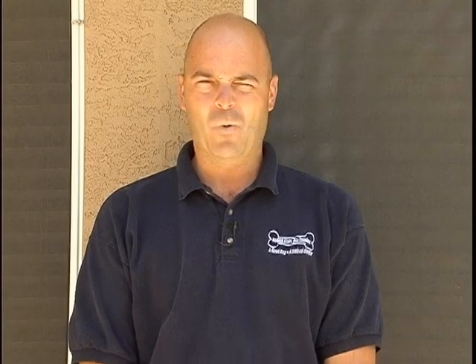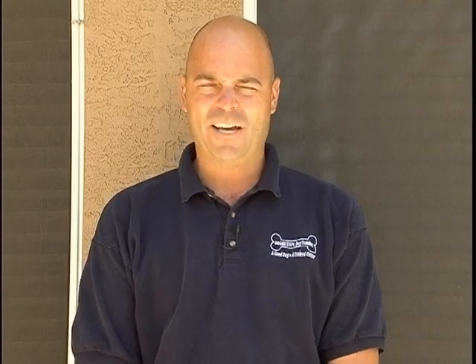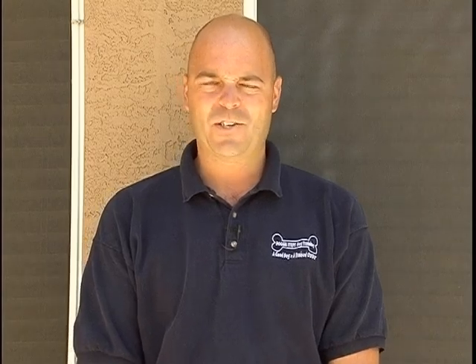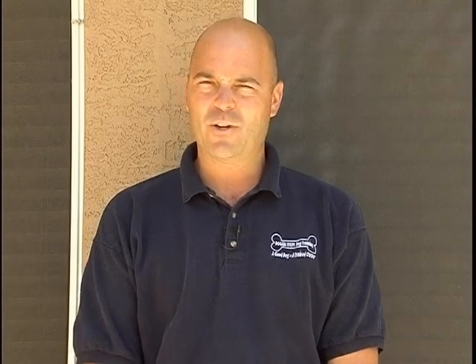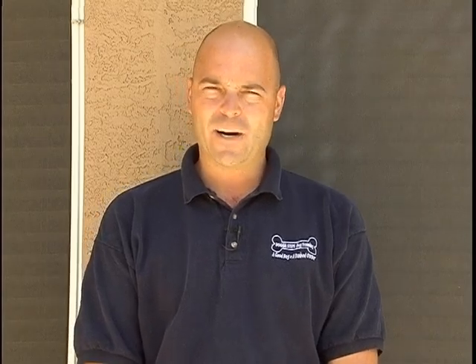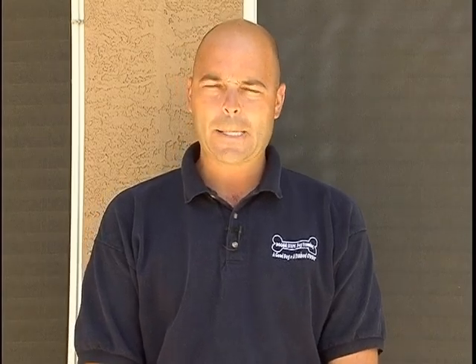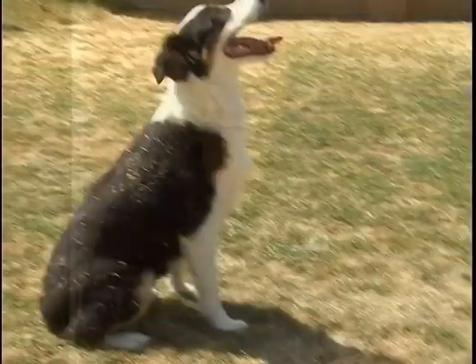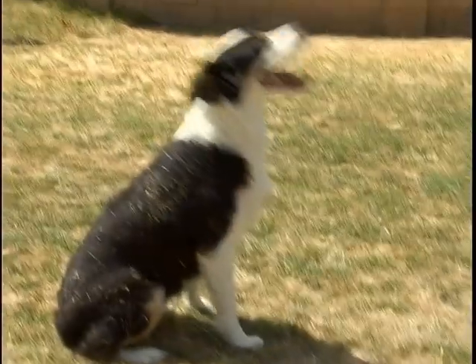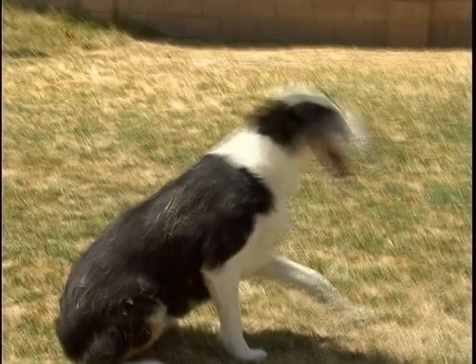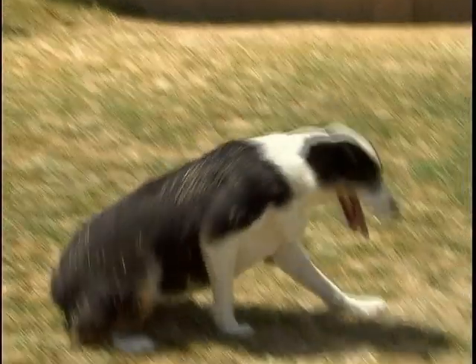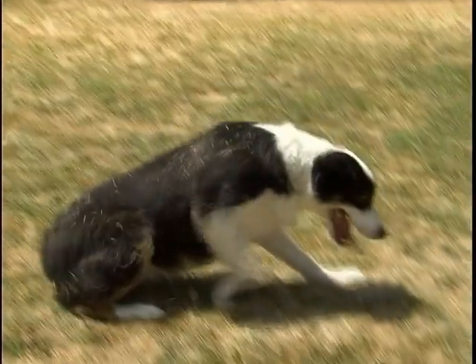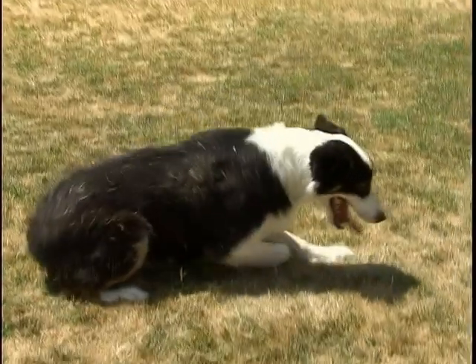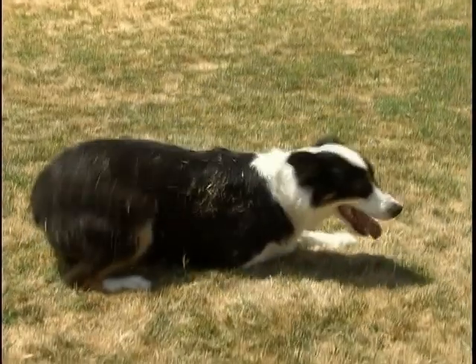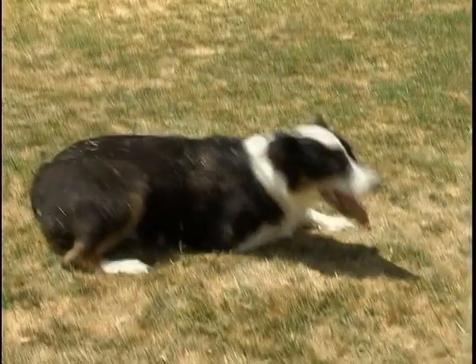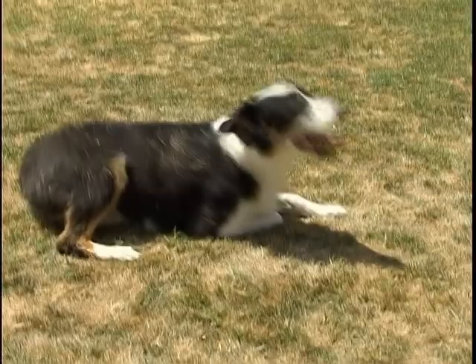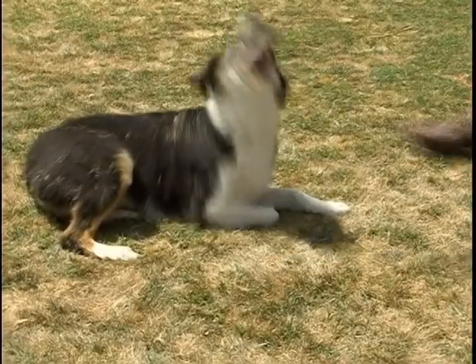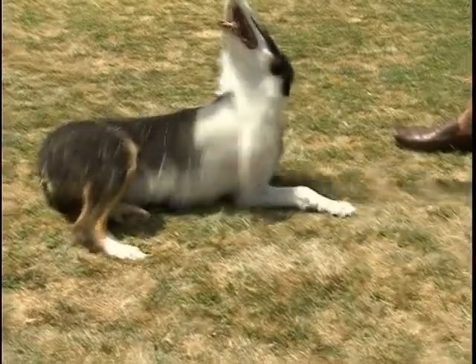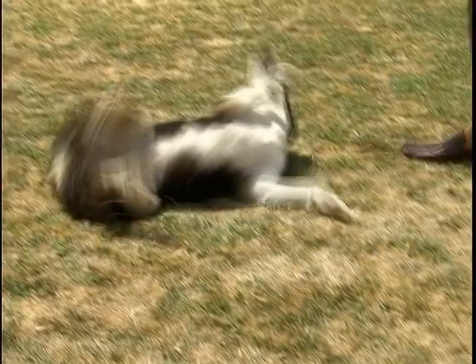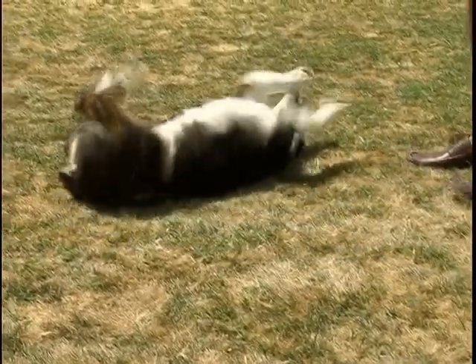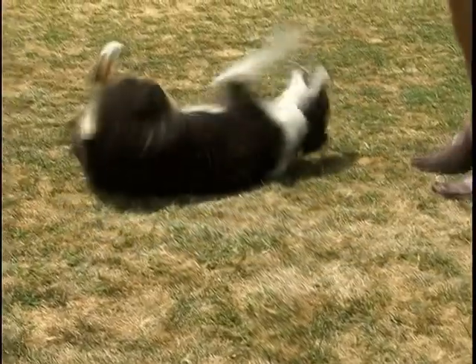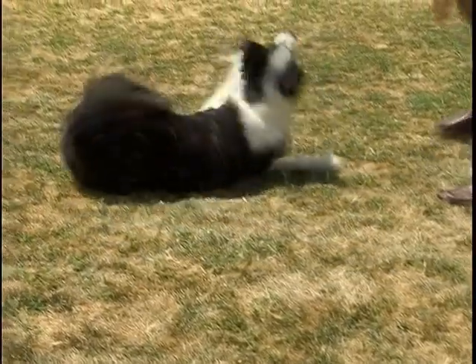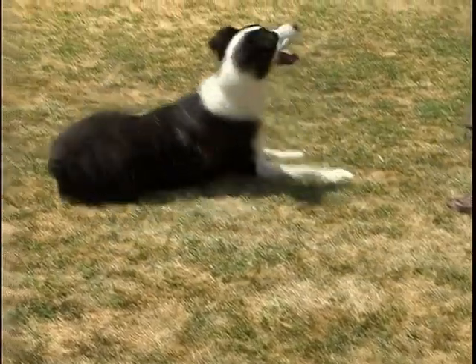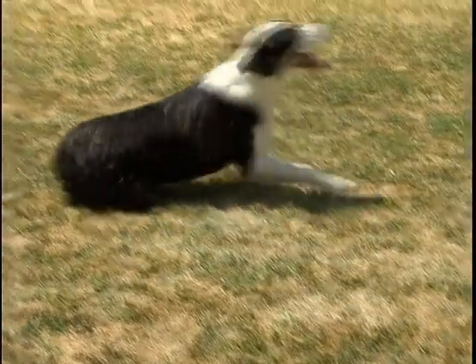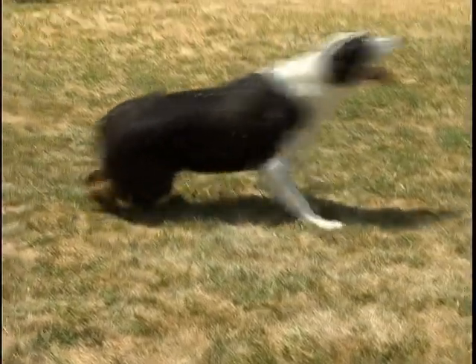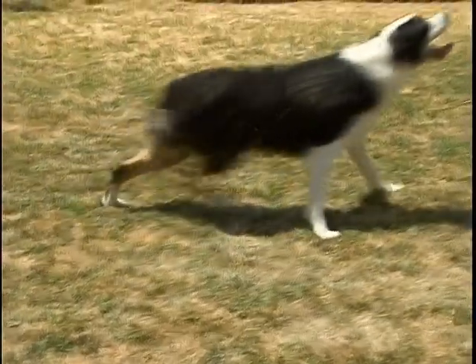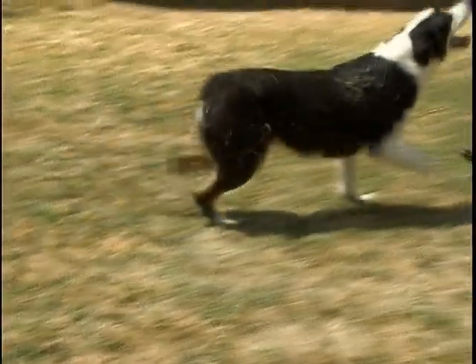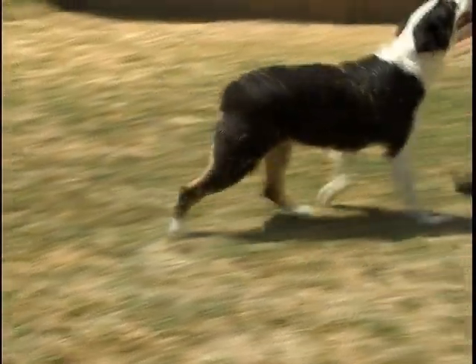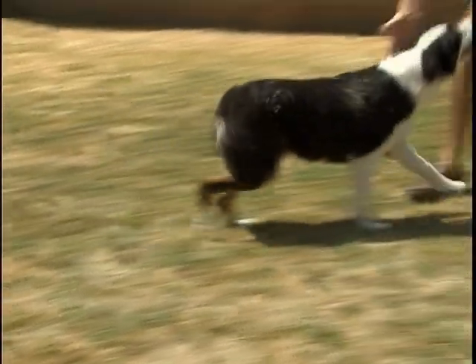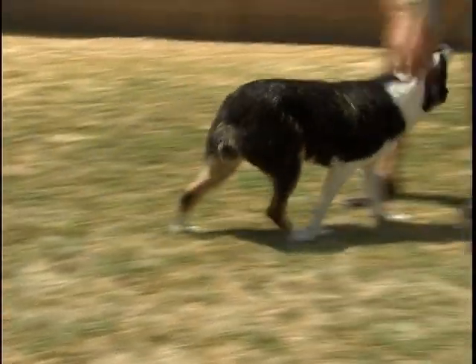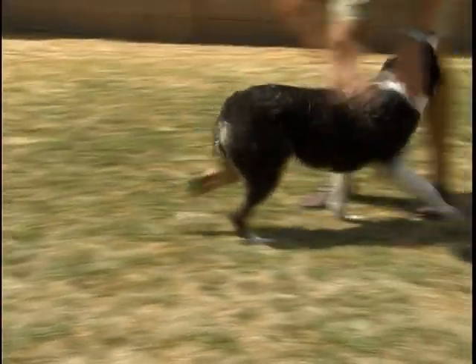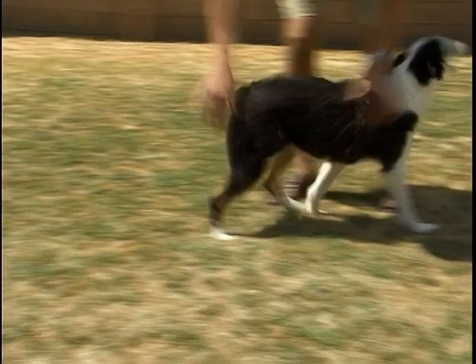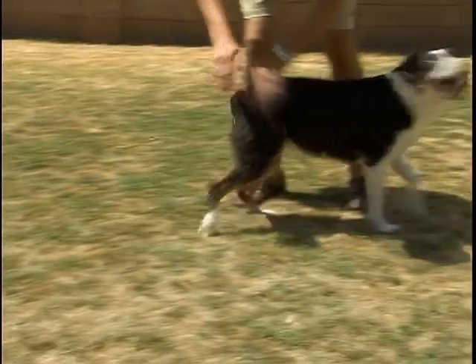Once they understand the trick and they've done it hundreds of times, you can eliminate the food and replace it with verbal praise and physical affection.